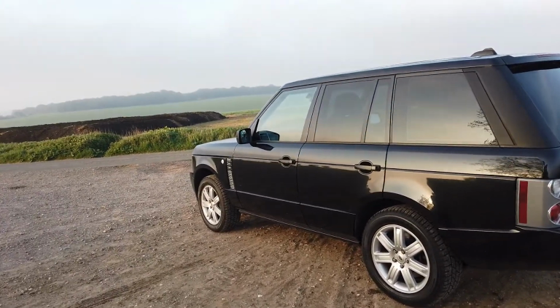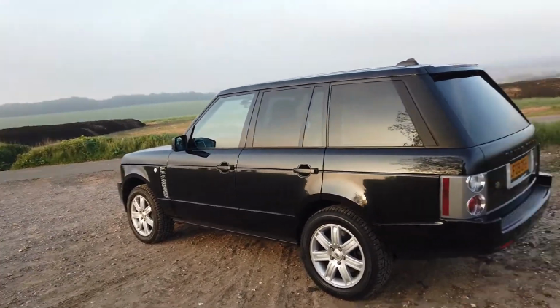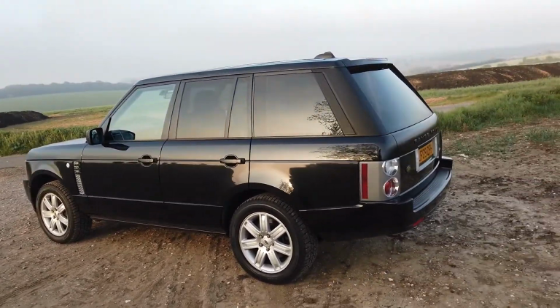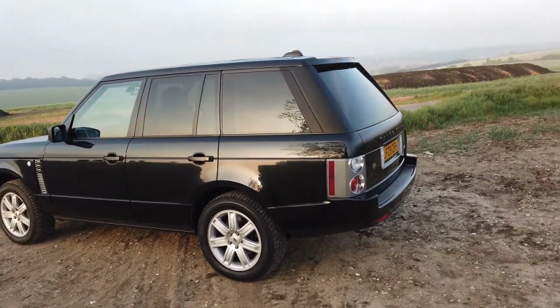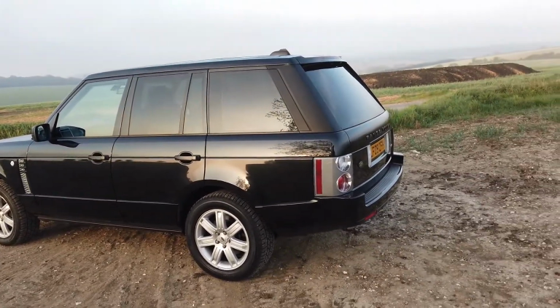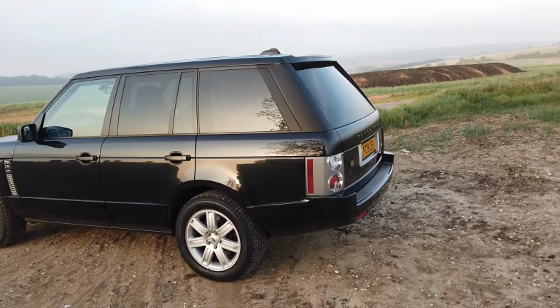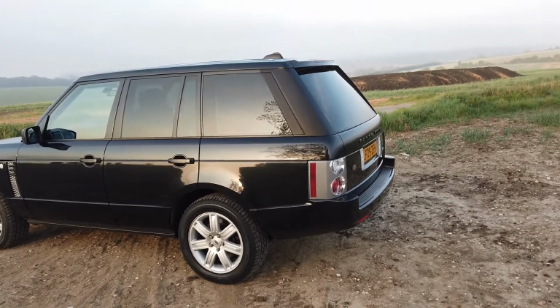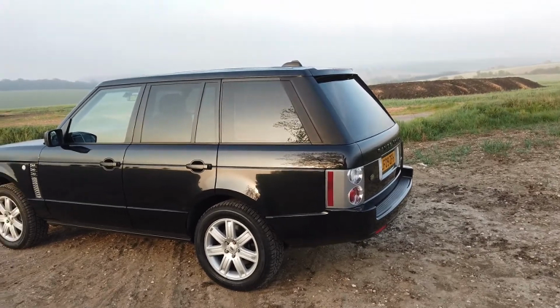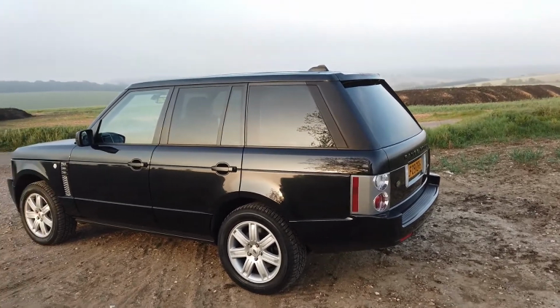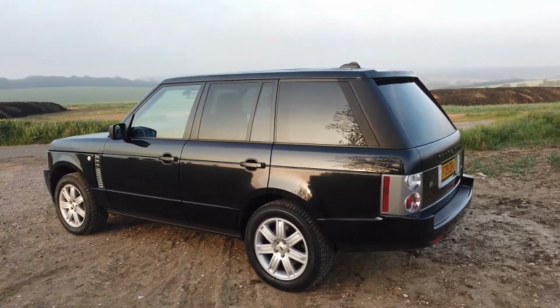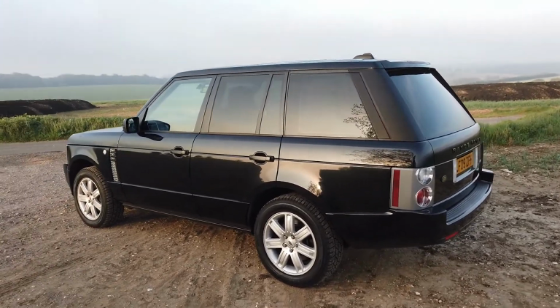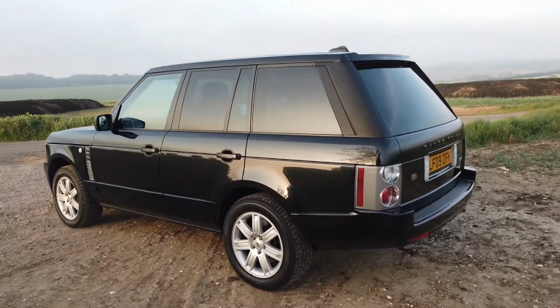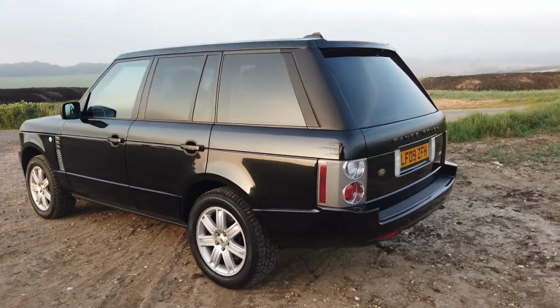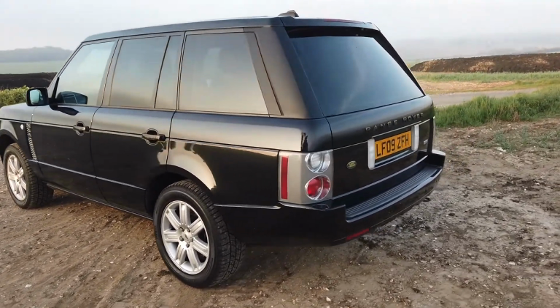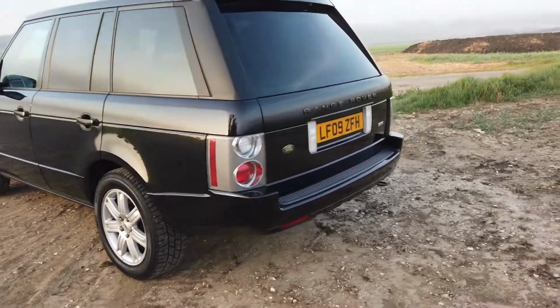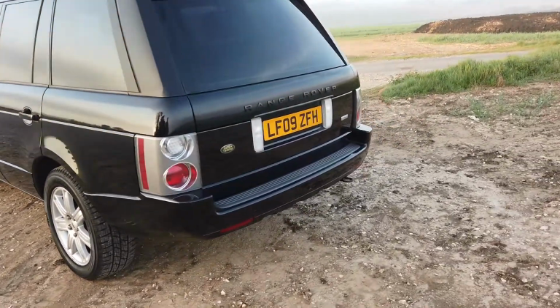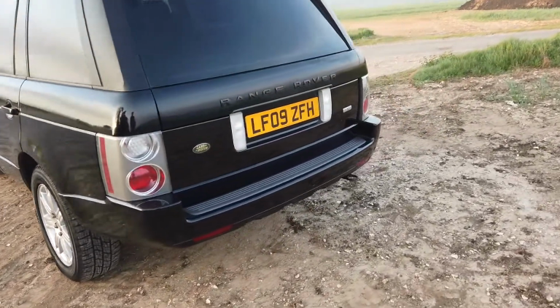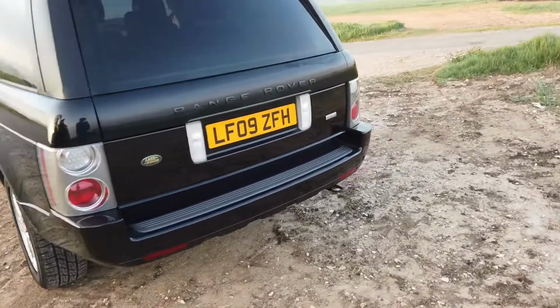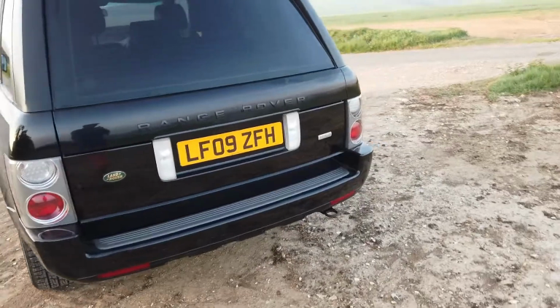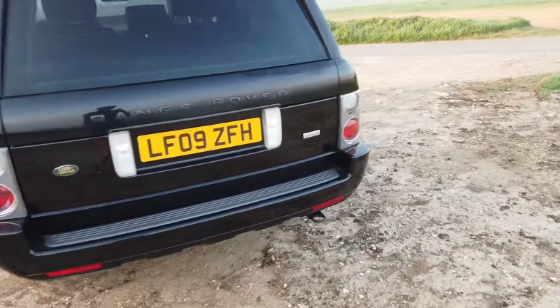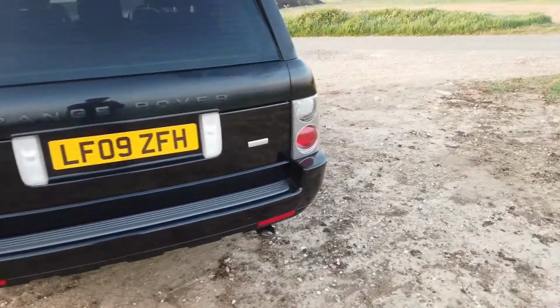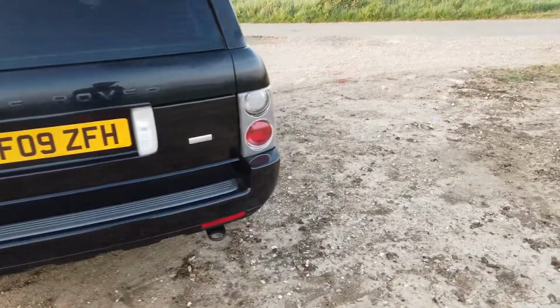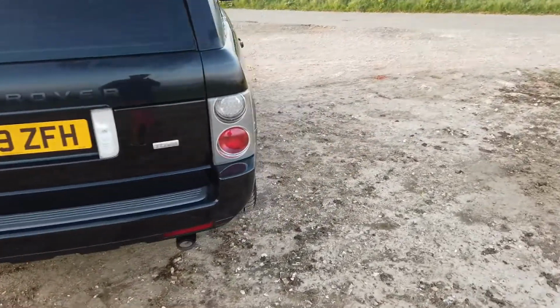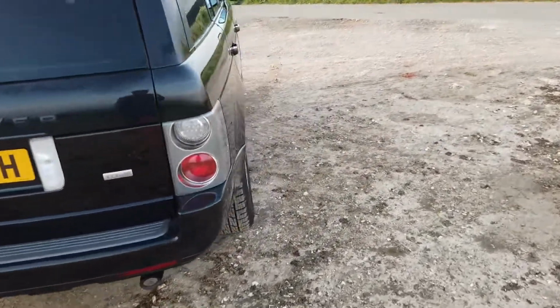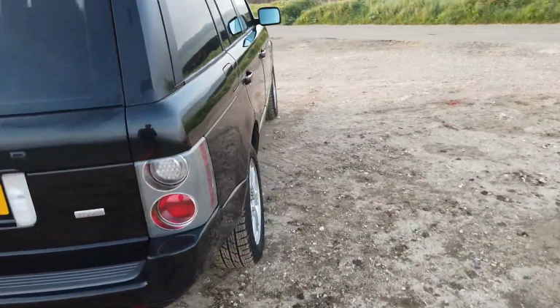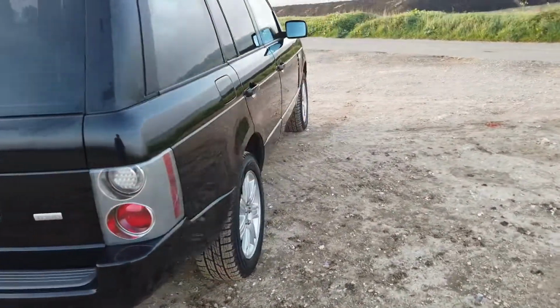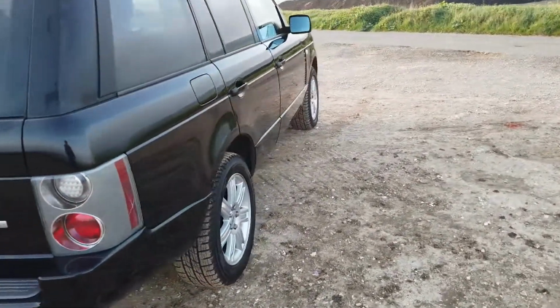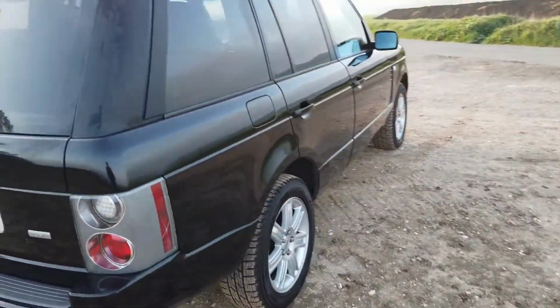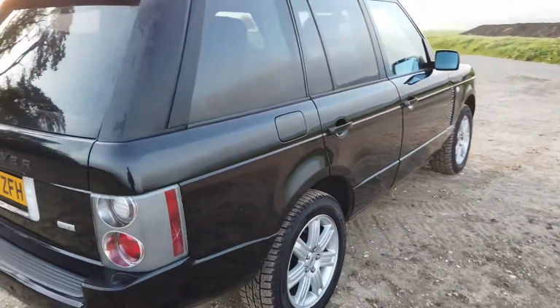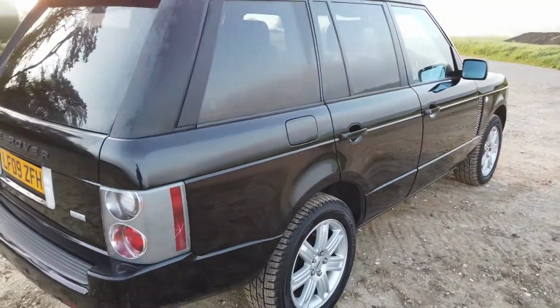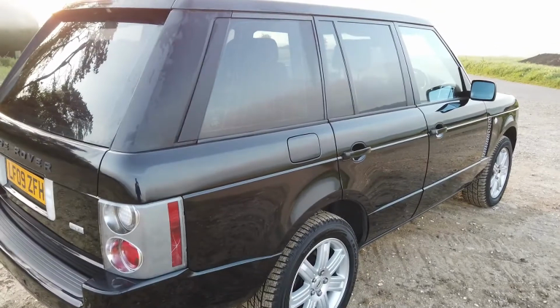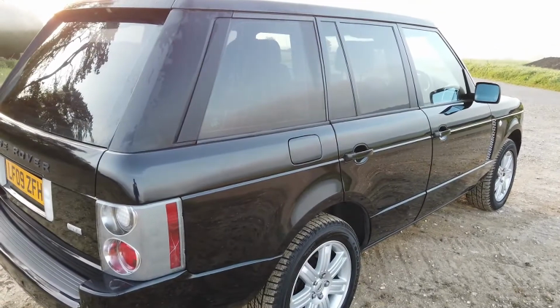From having driven it for the last couple of days, it feels wonderfully tight and wonderfully screwed together. Give us a call and we'll try and answer any questions you may have on the vehicle. Thank you so much. Bye-bye.